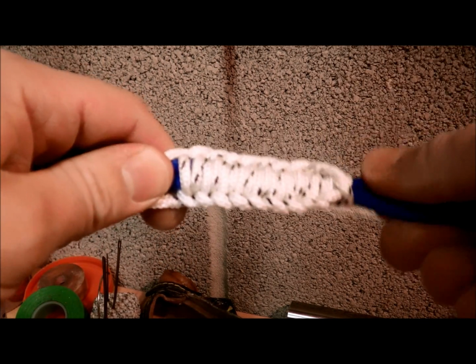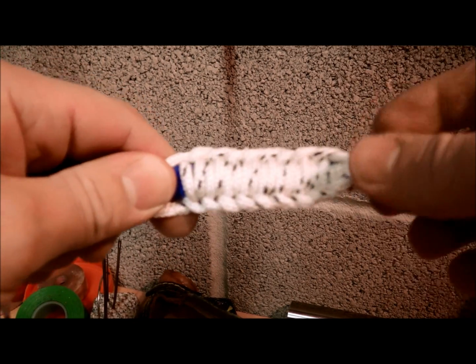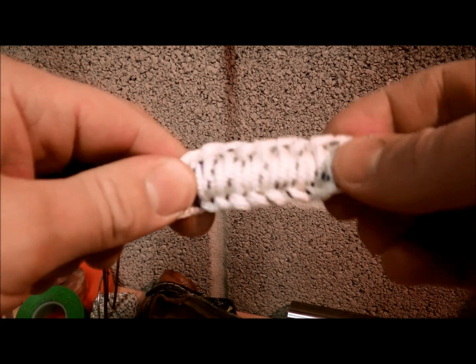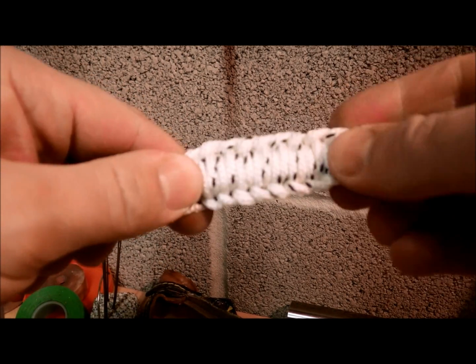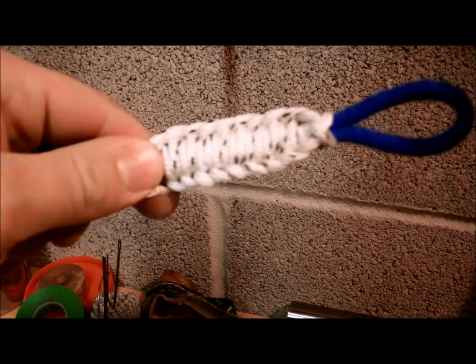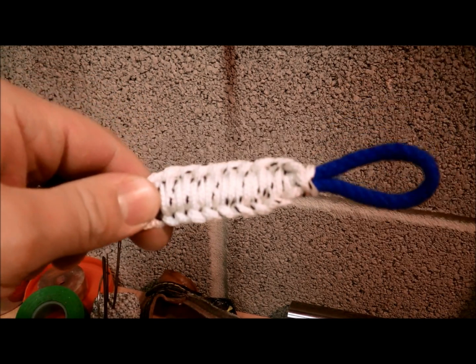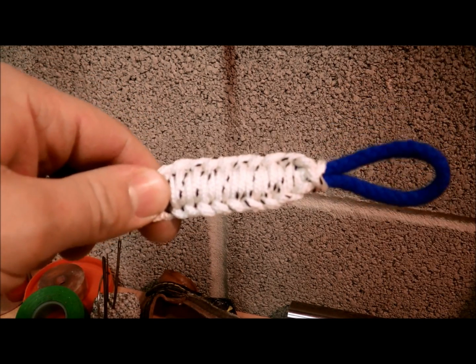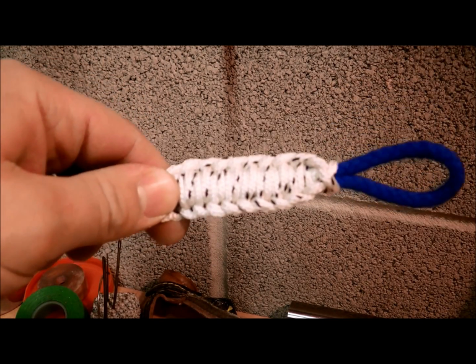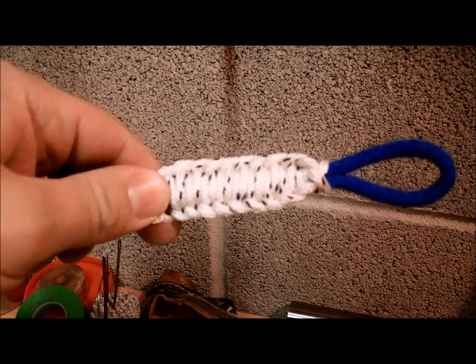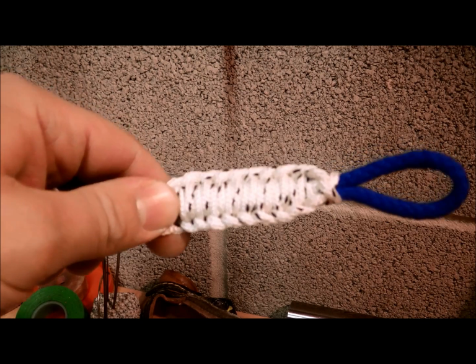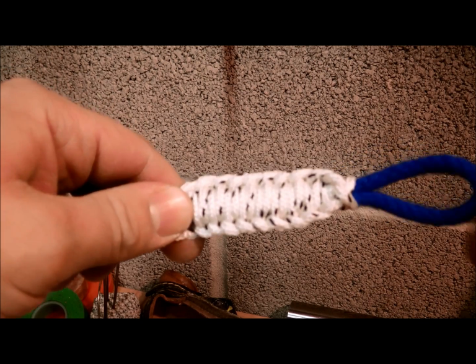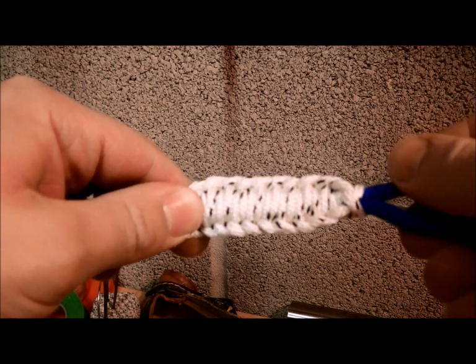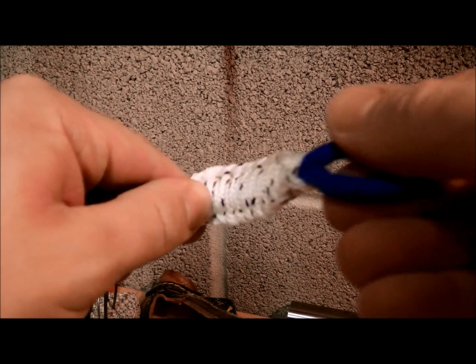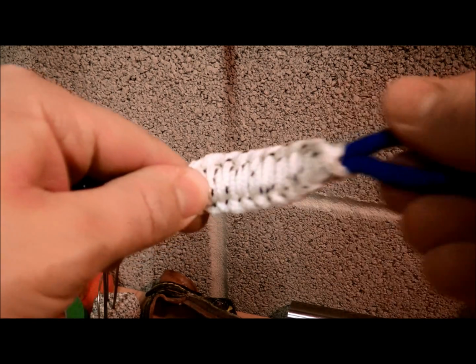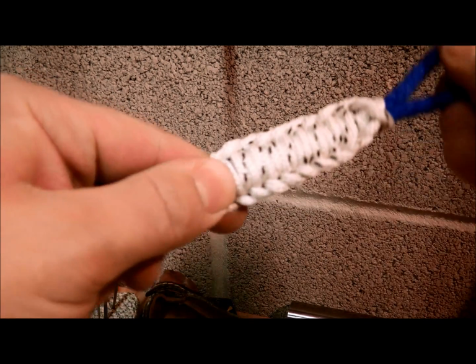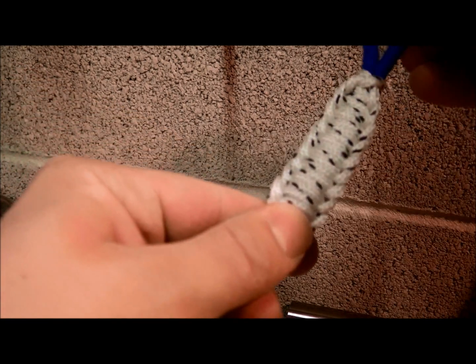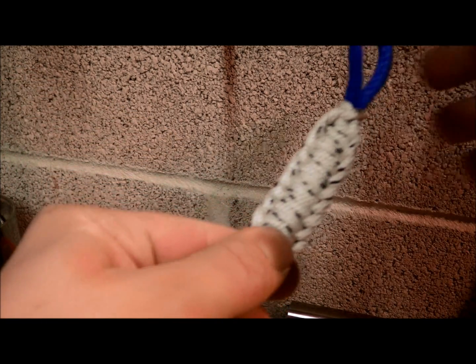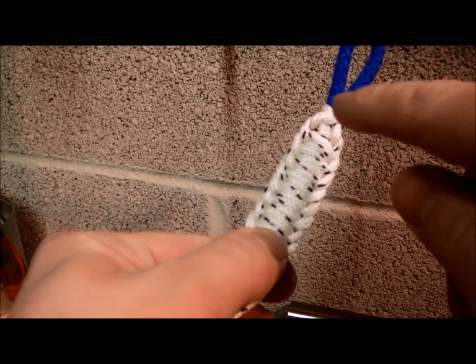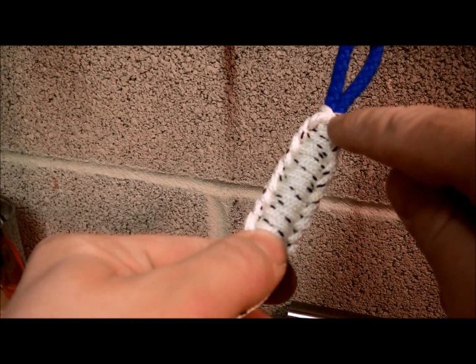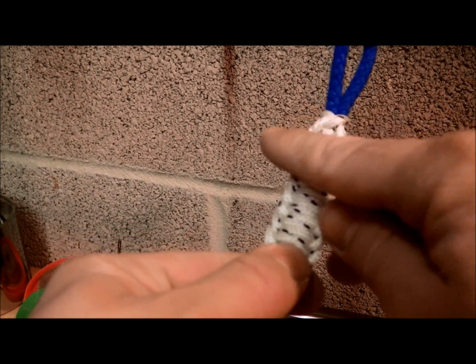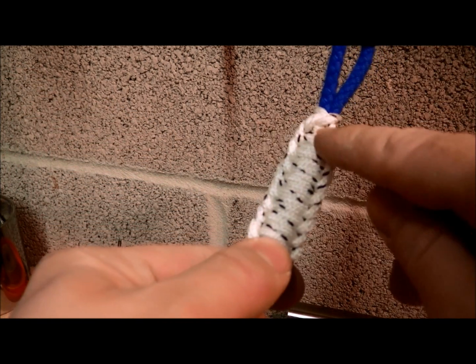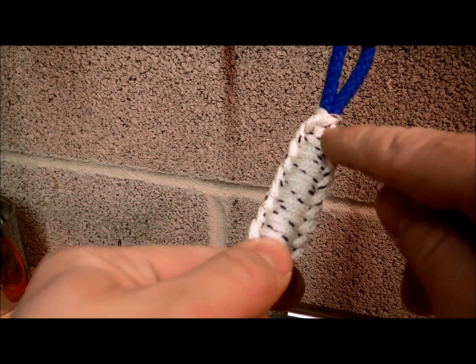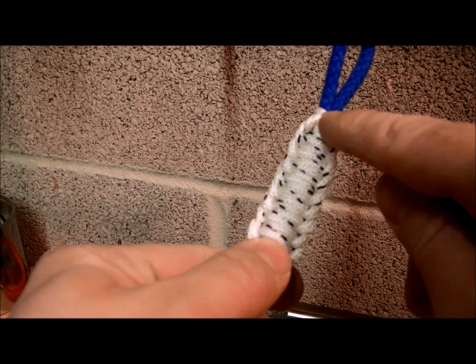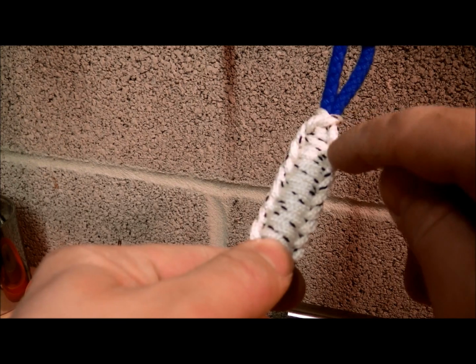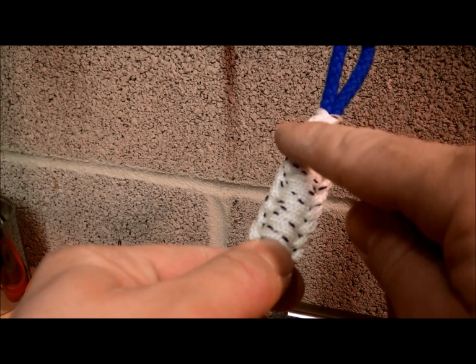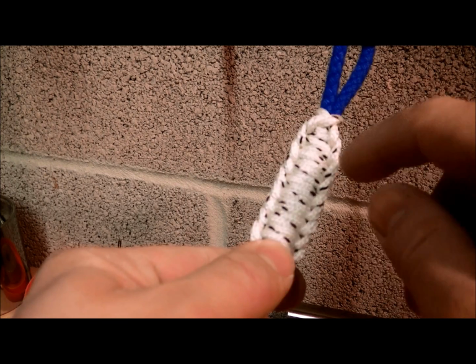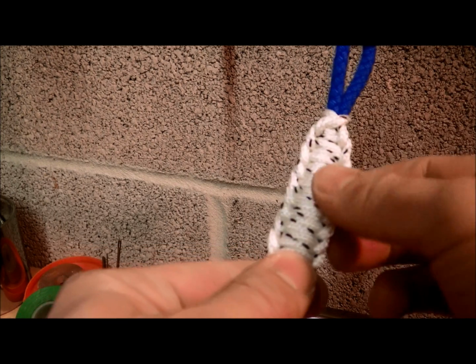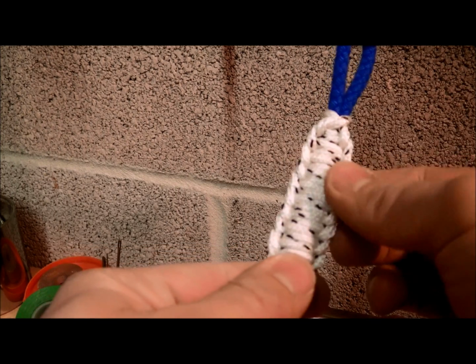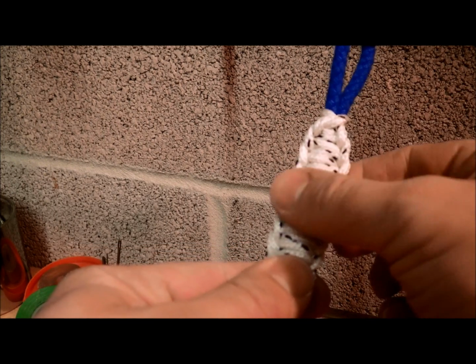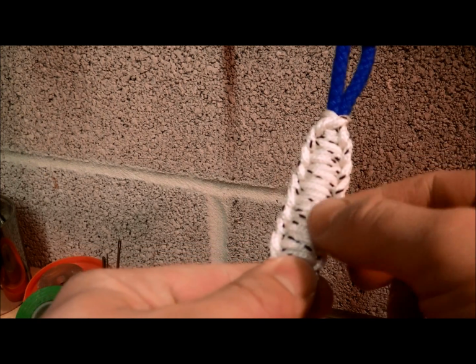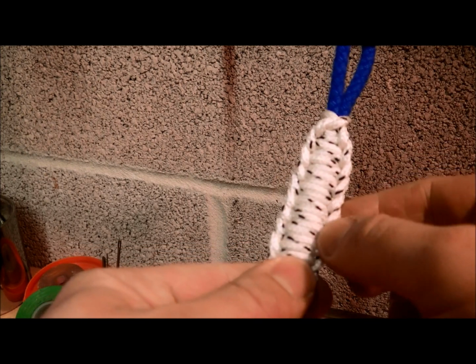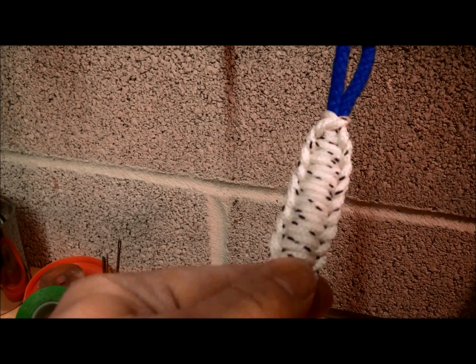You can do this over anything really. If you wanted to, you could seize two different colours so they'll be alternate on the way down.